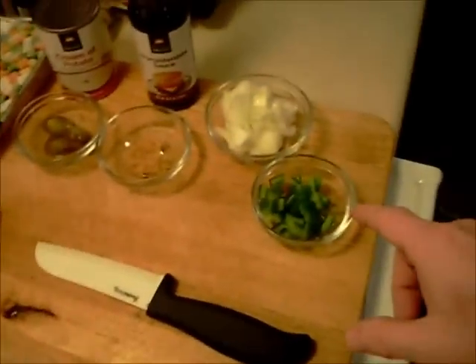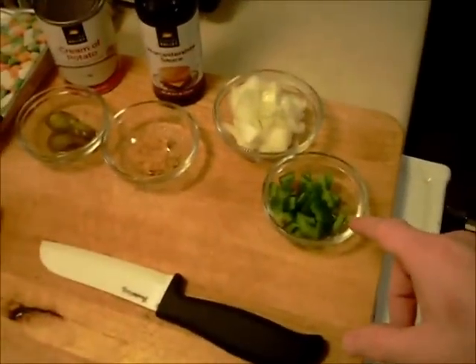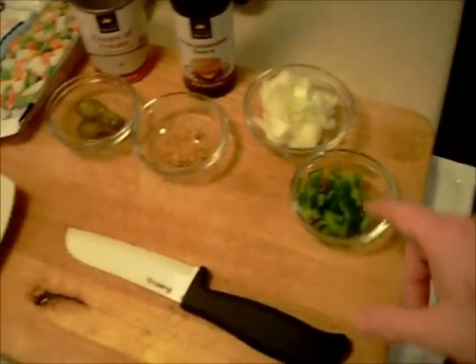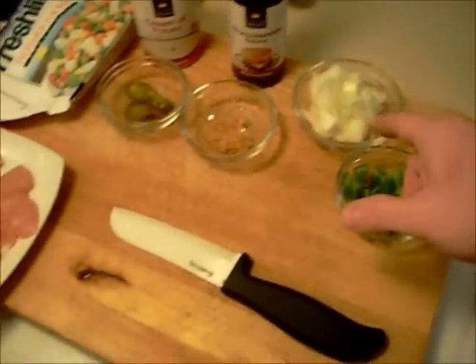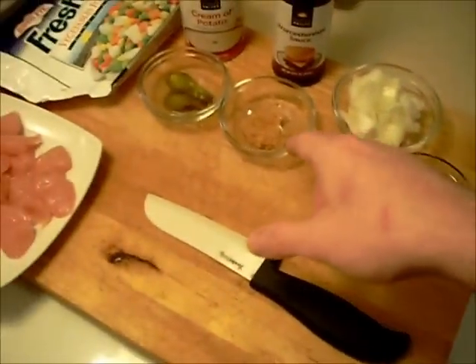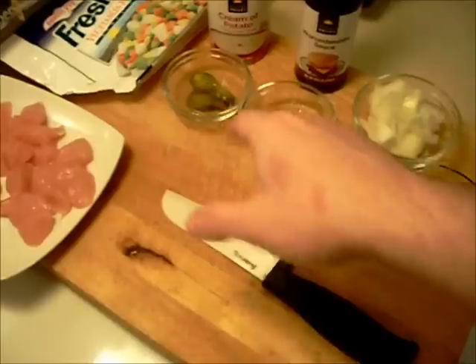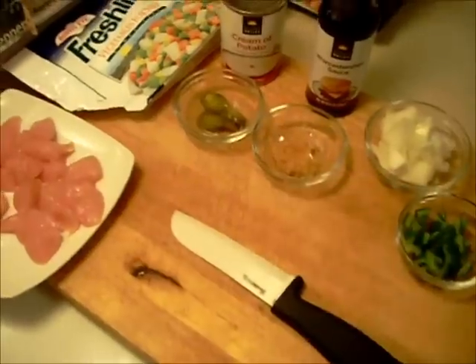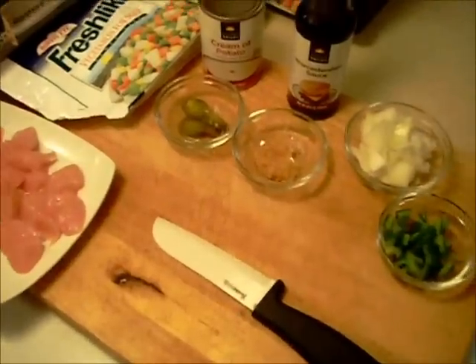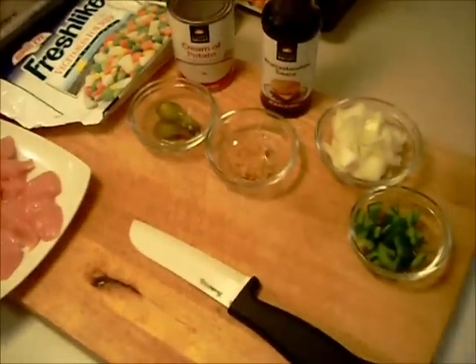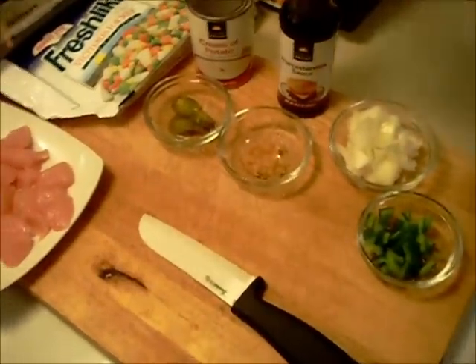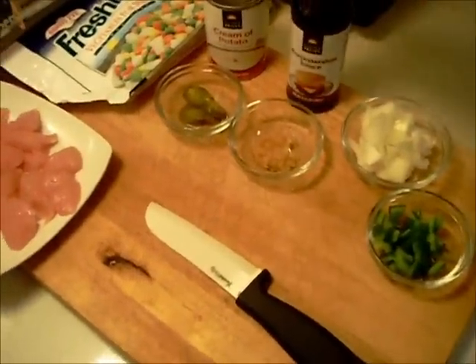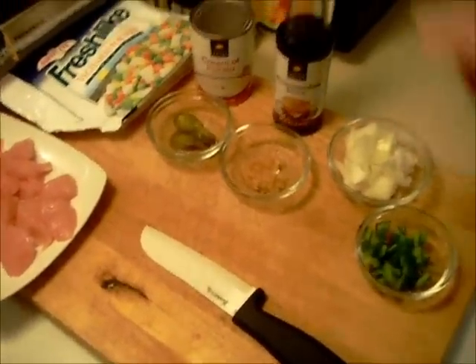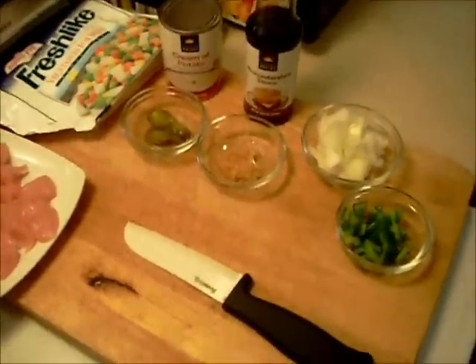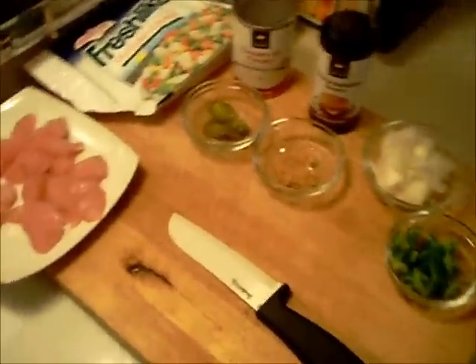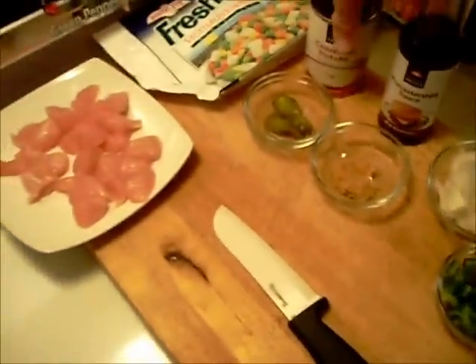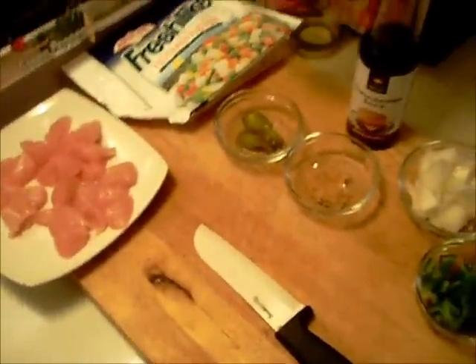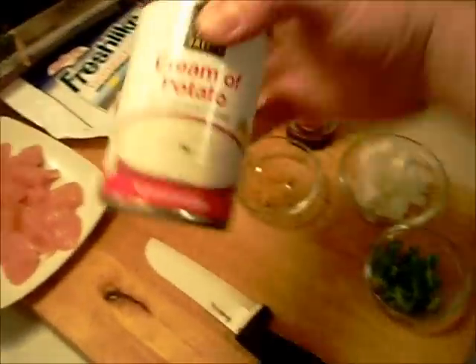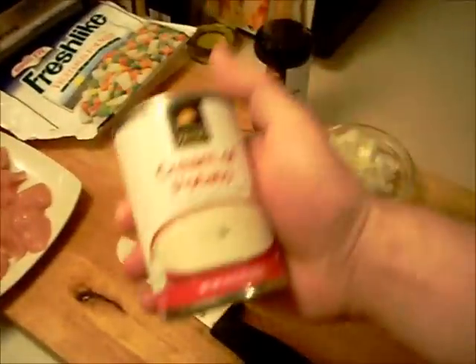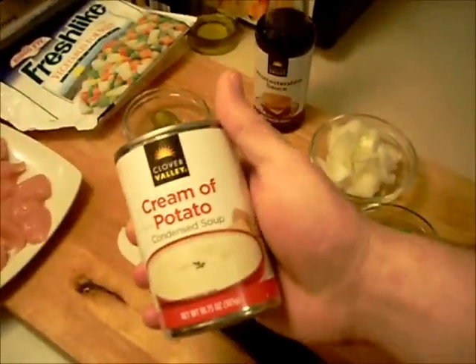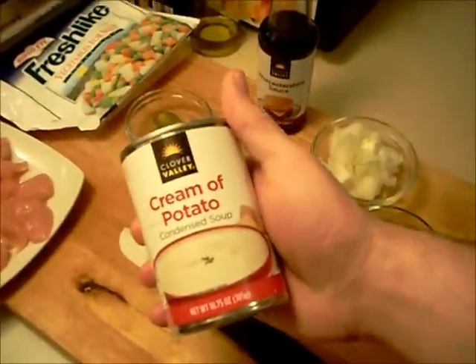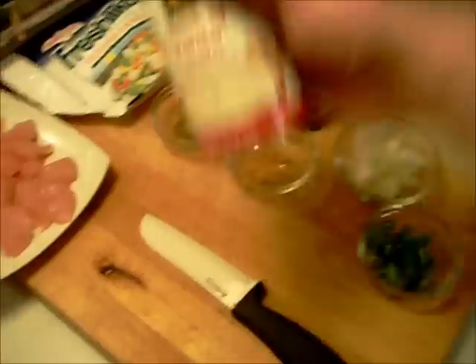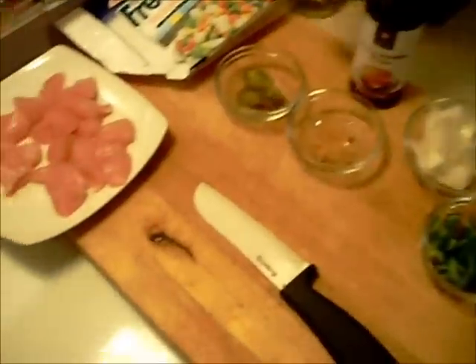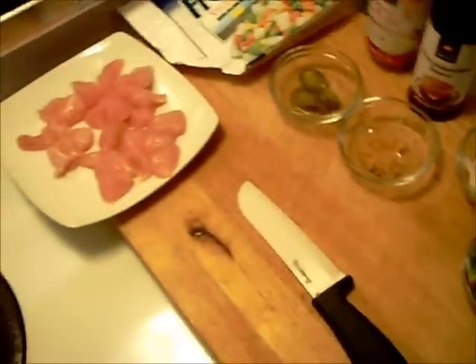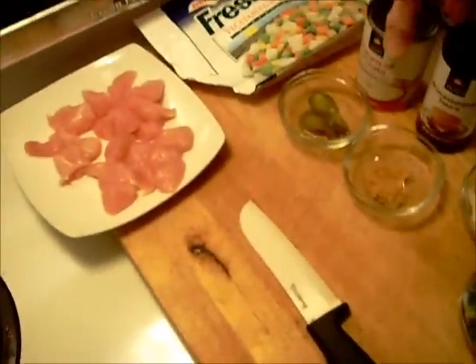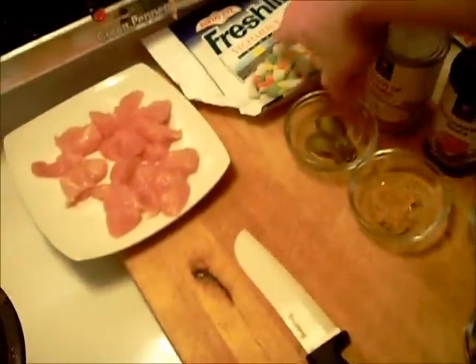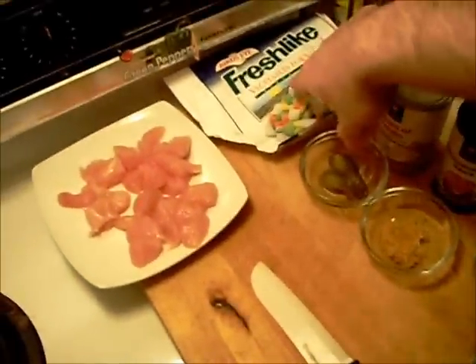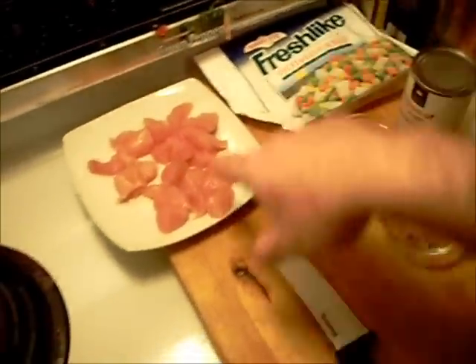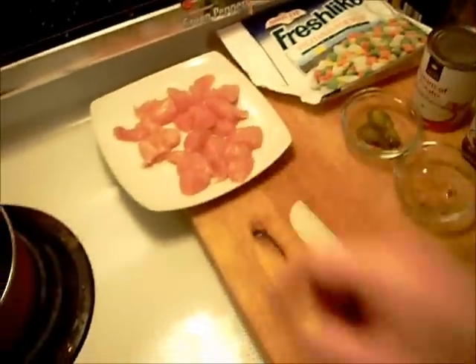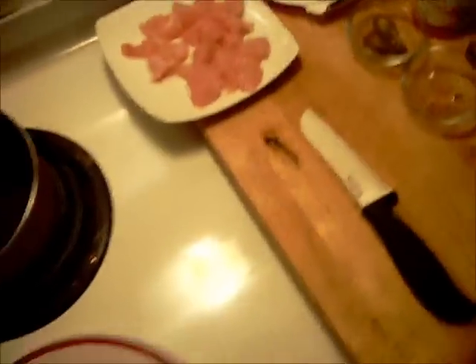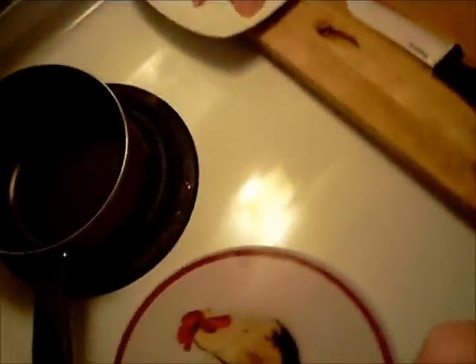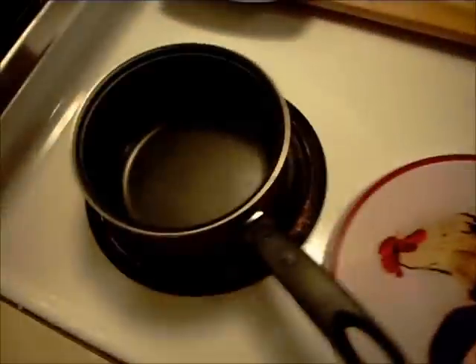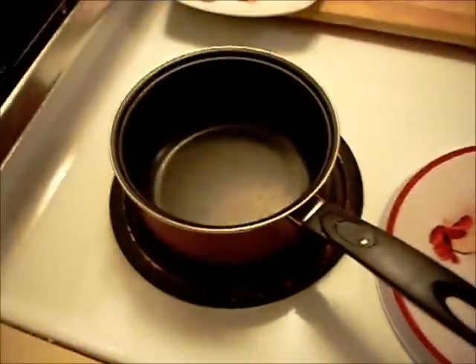Got green bell peppers, some onion, garlic, jalapeno rings, Worcestershire sauce. Going to use cream of potato soup for the base, got some bird's eye vegetables, and I got the chicken all ready to go.